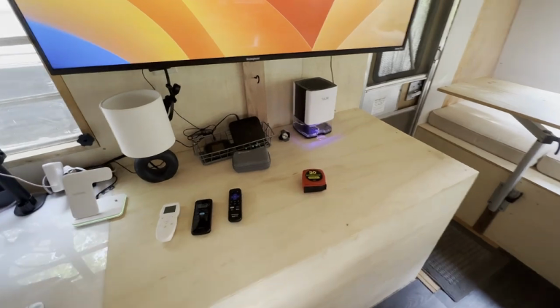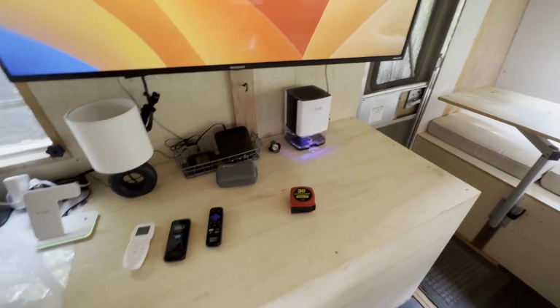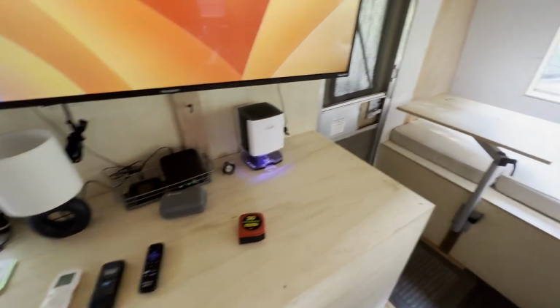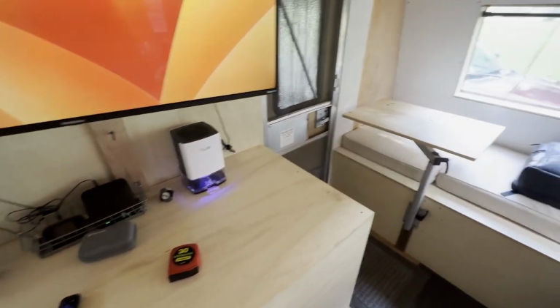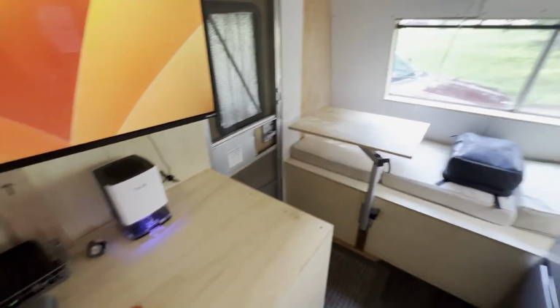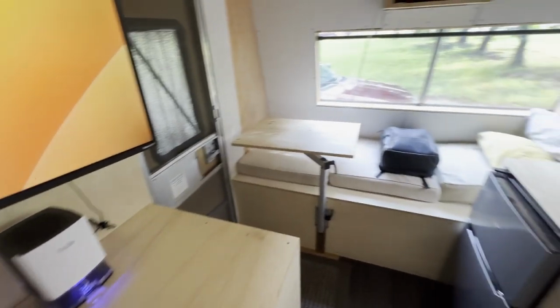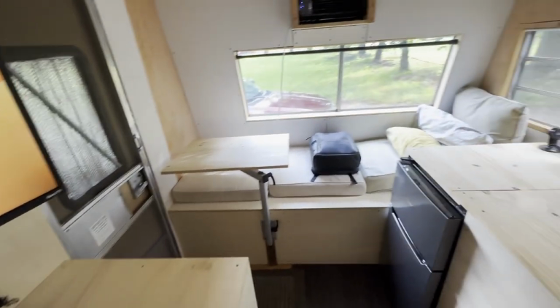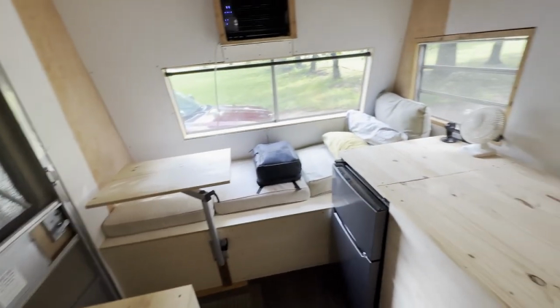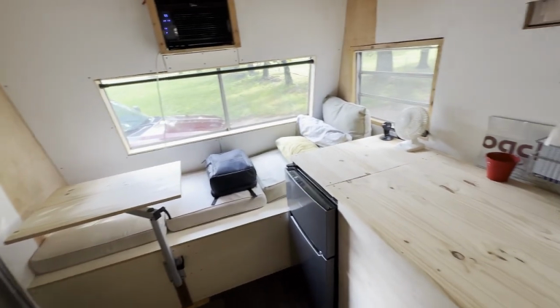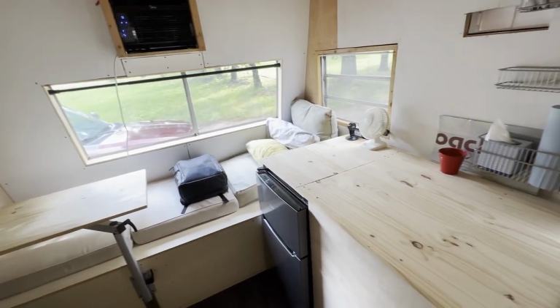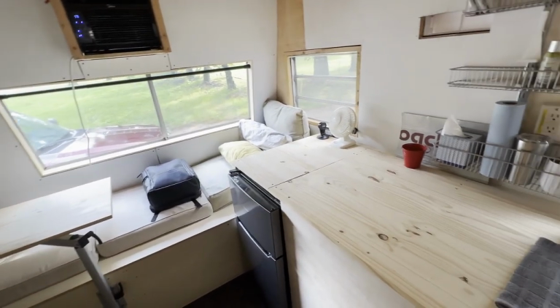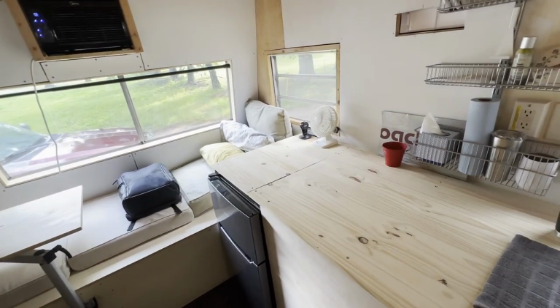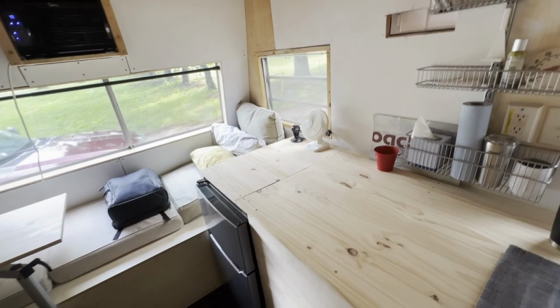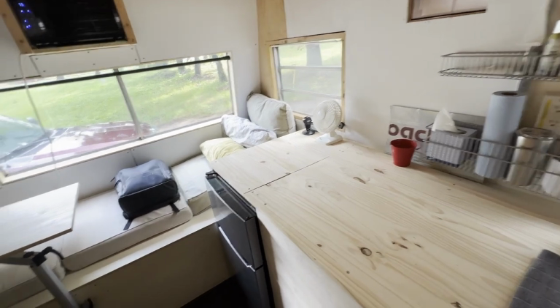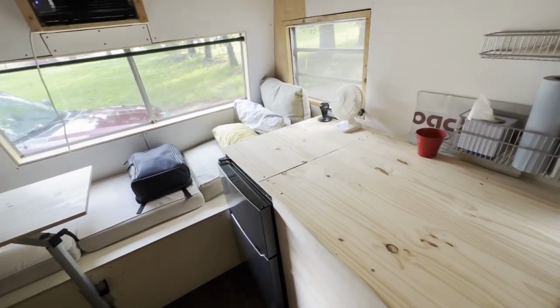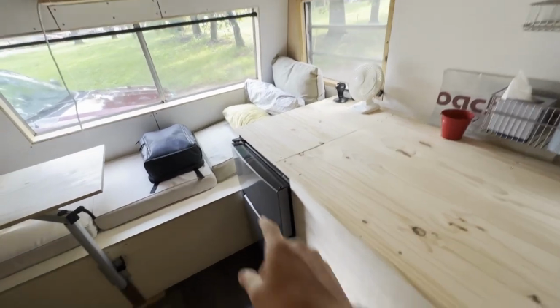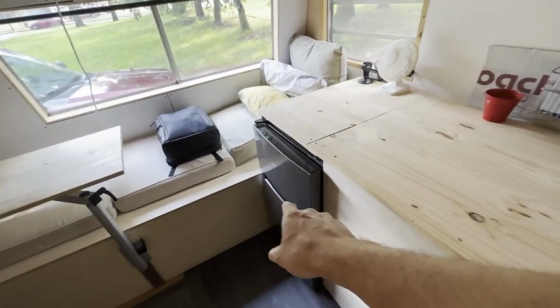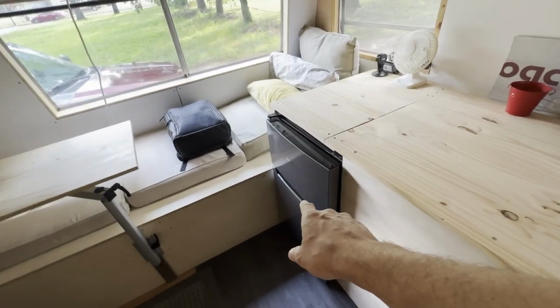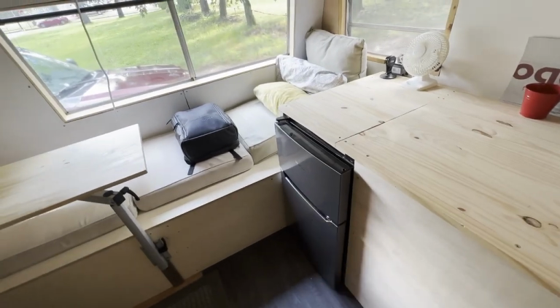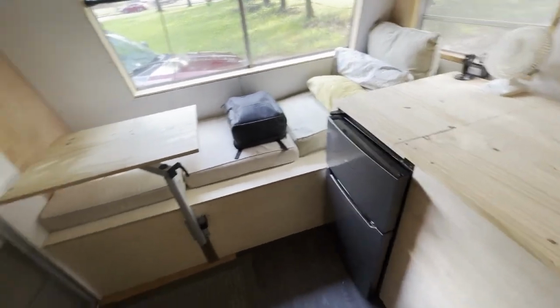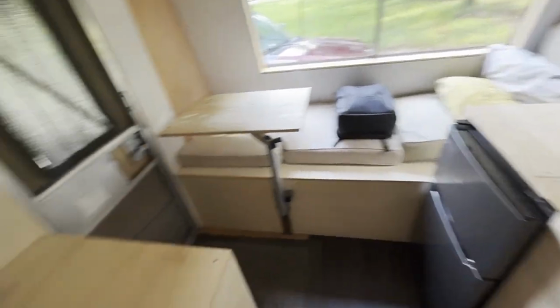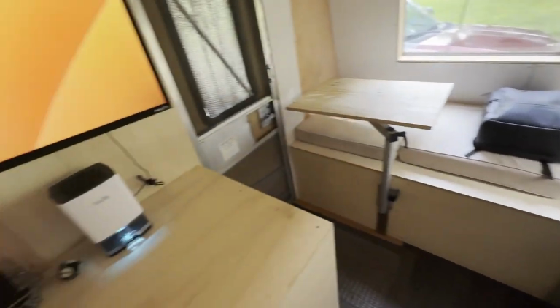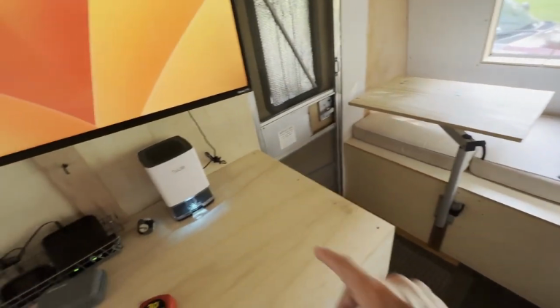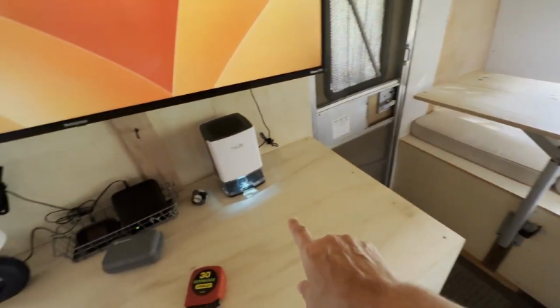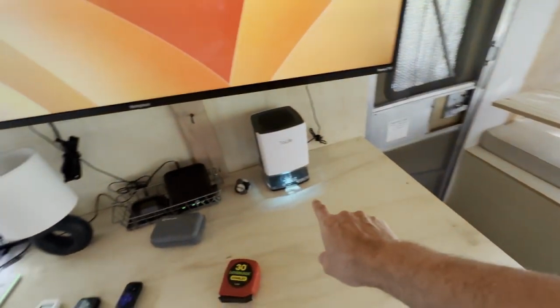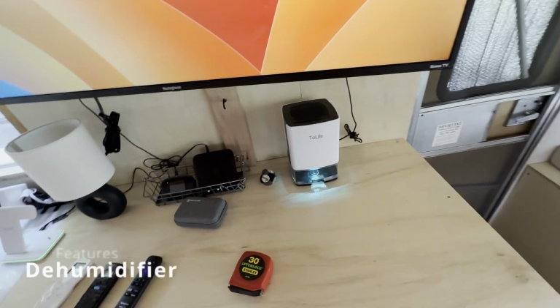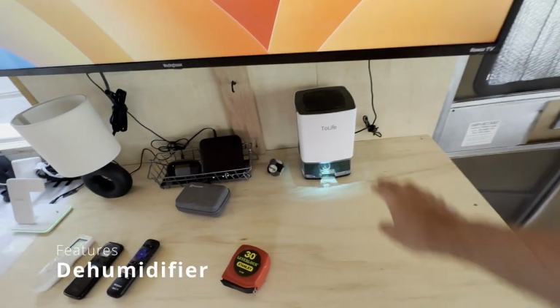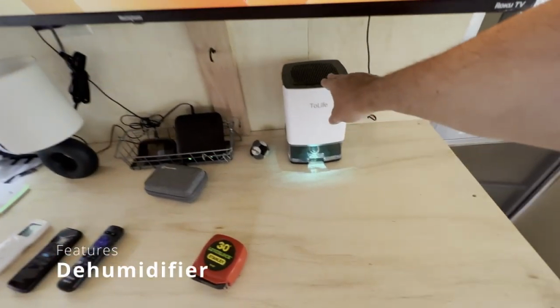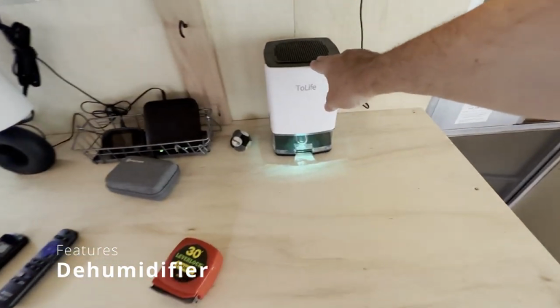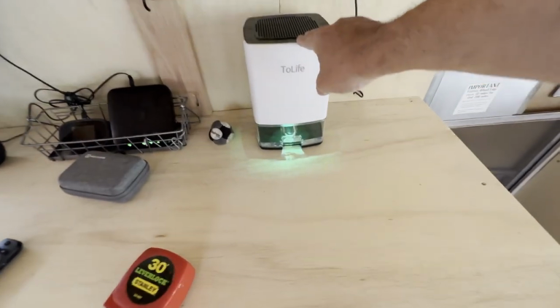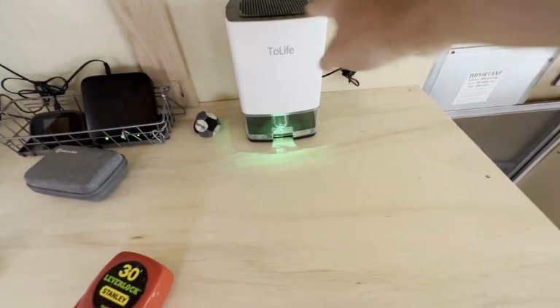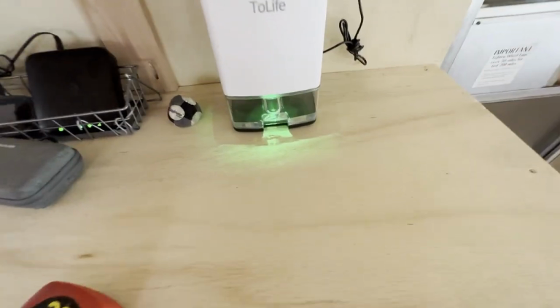I have gotten a lot of the way done with the interior of the RV. You can see I've got a countertop in here now, got the fridge down here, got this dehumidifier just doing a great job. You can see all the liquid down there.